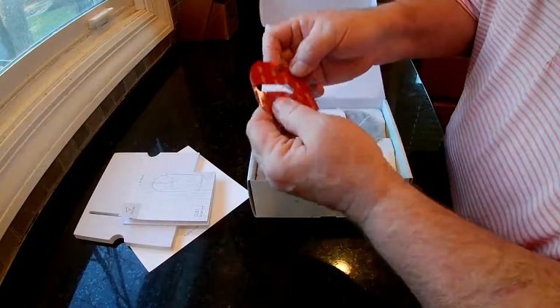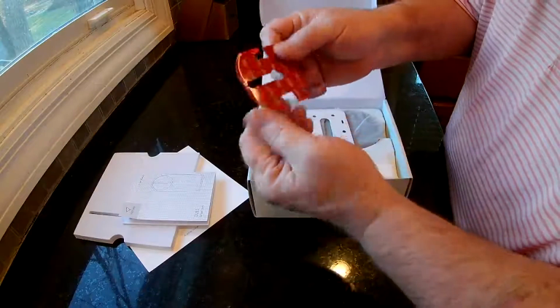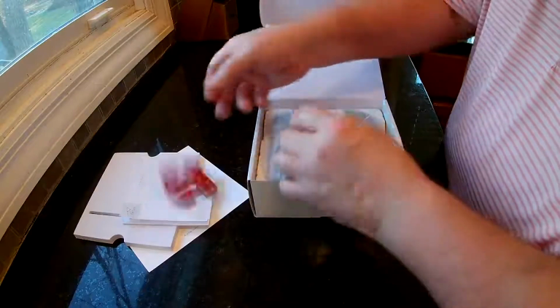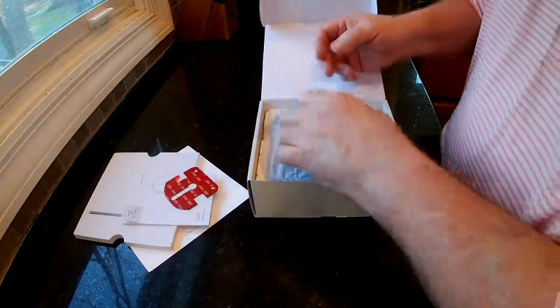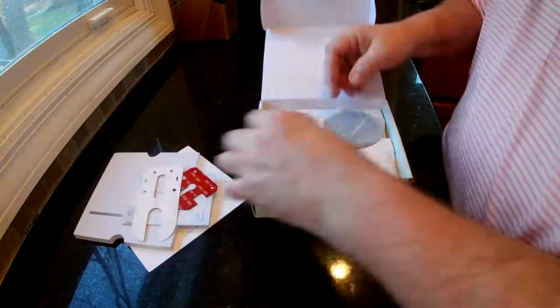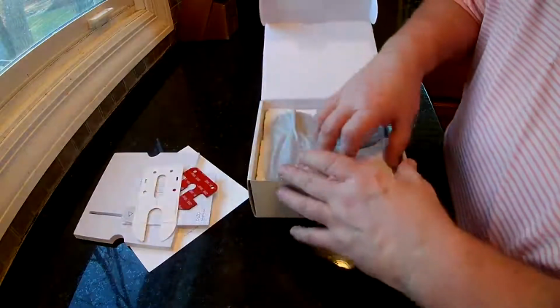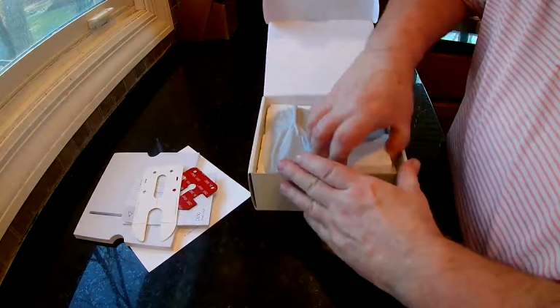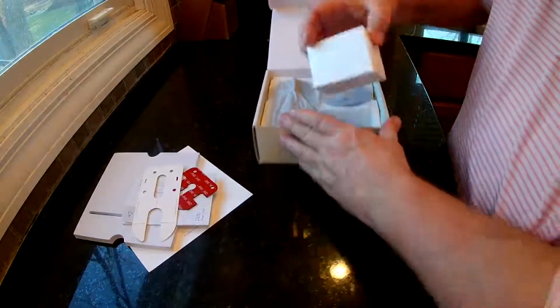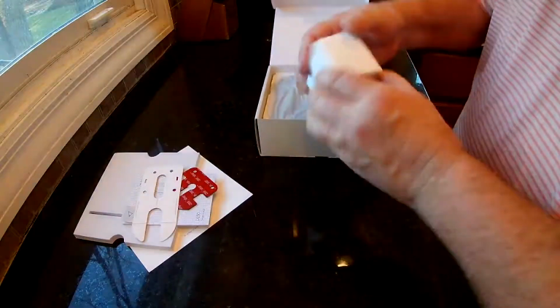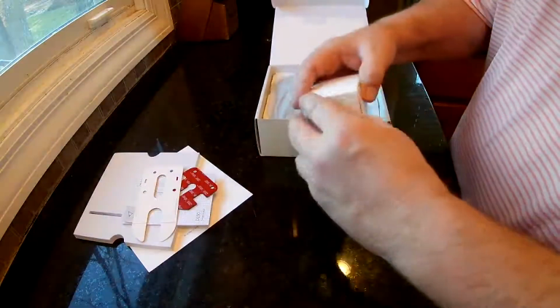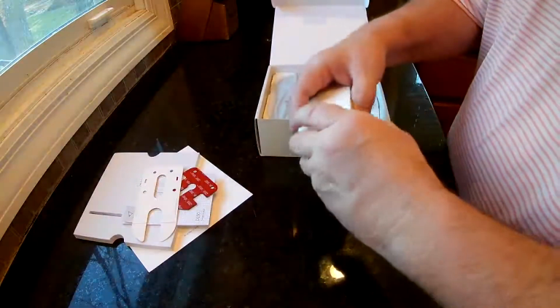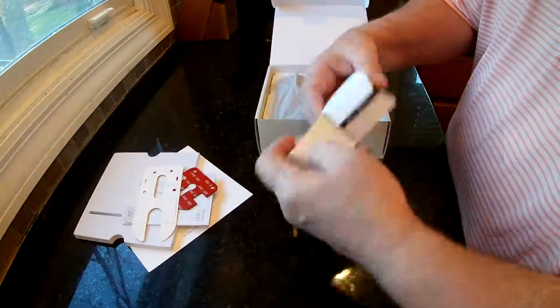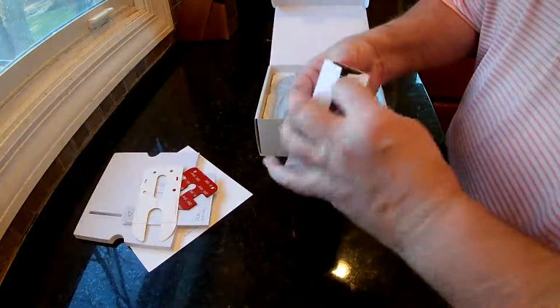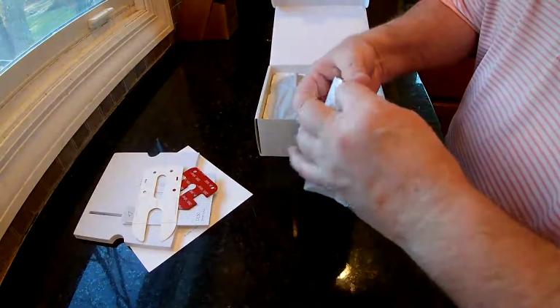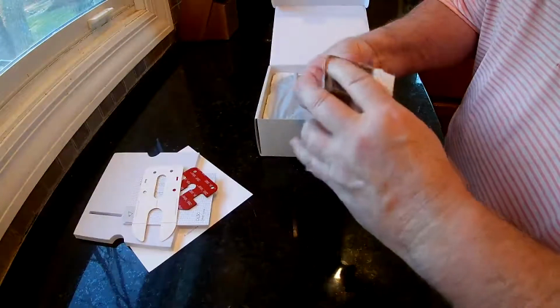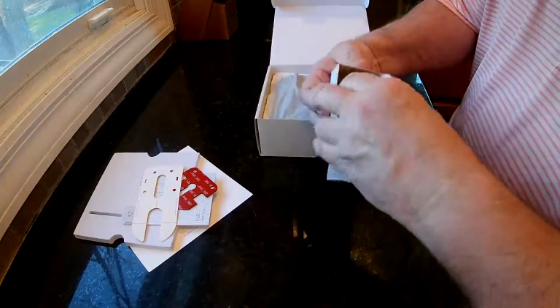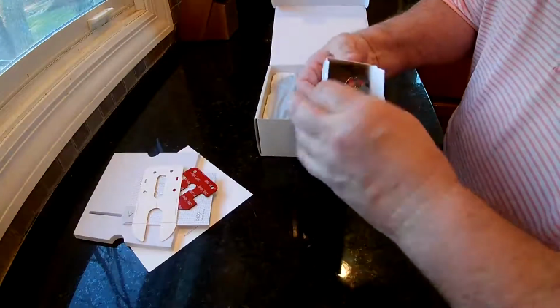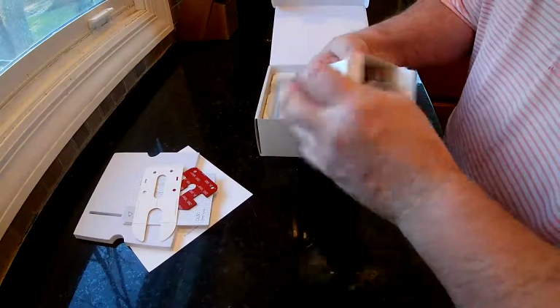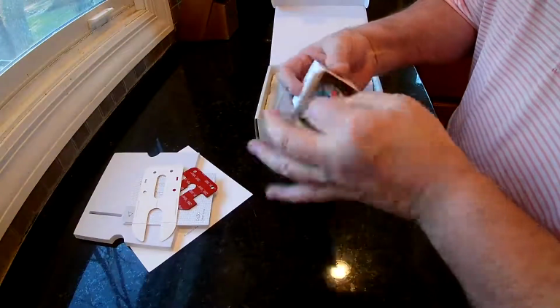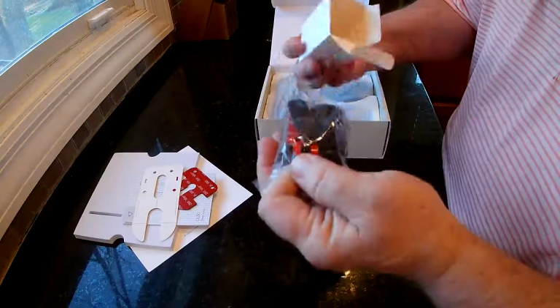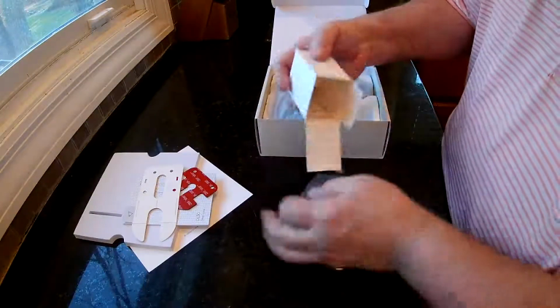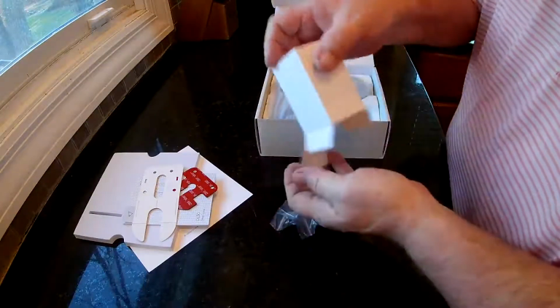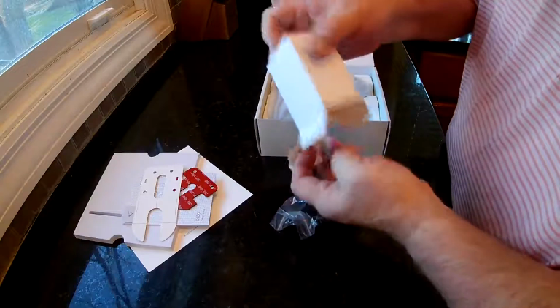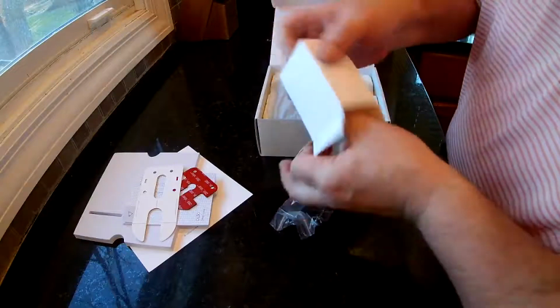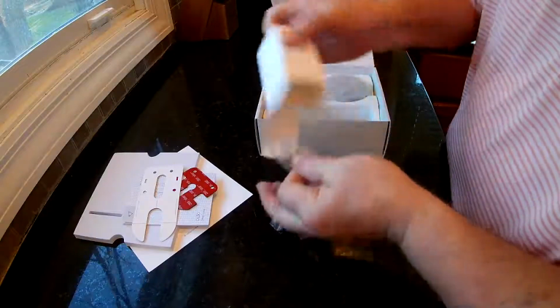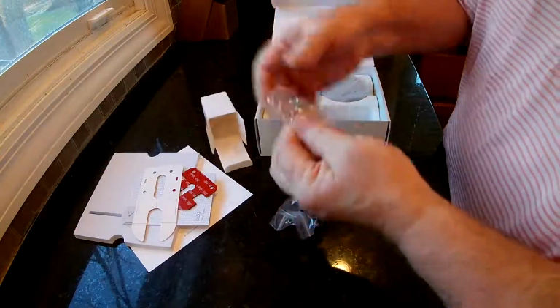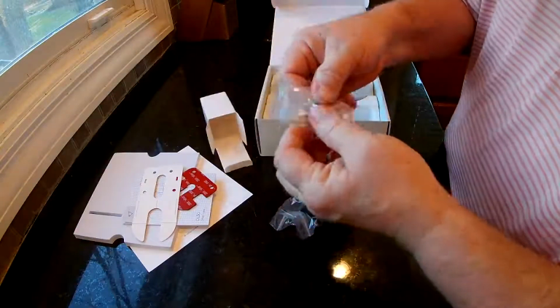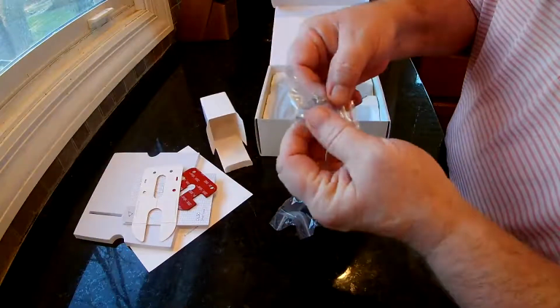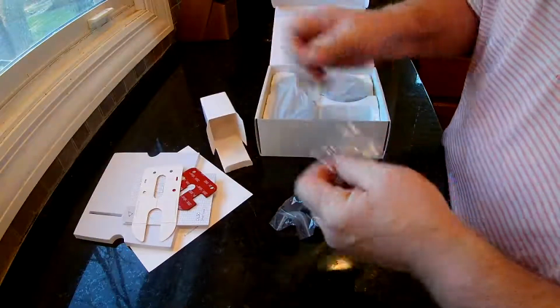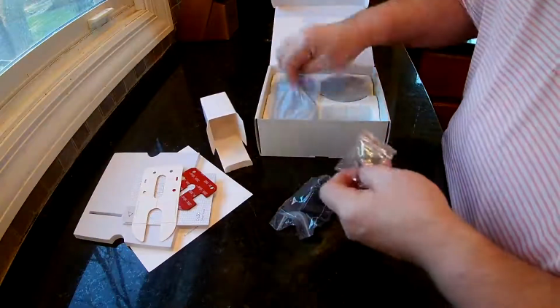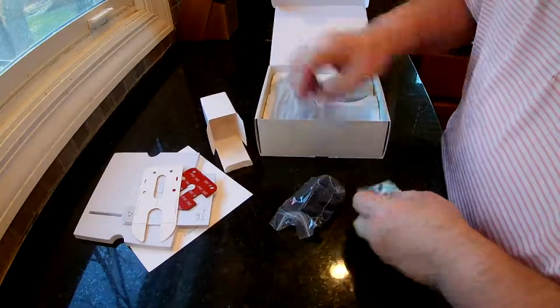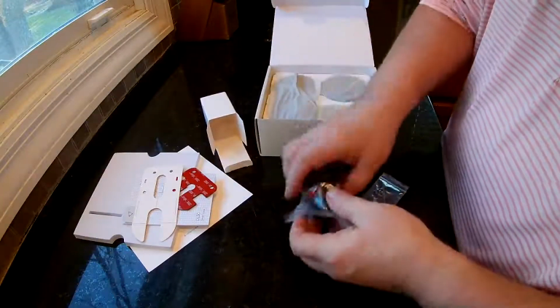This stuff's pretty sticky. It's almost impossible to get off once you put it on there. So let's make sure it's going to work — it's going to turn, it's where it needs to be. They give you the Allen wrench and the screws, which go on the side of that.